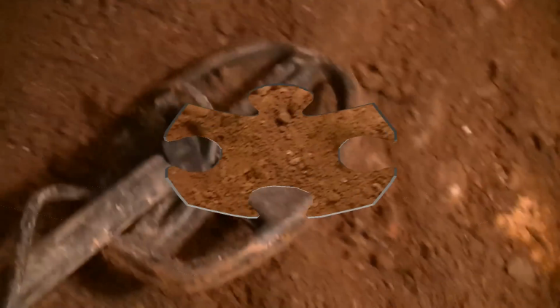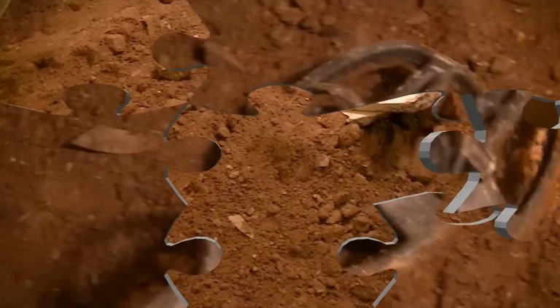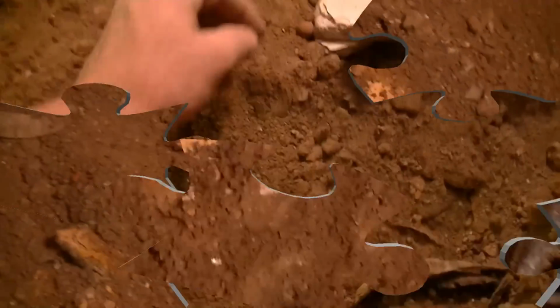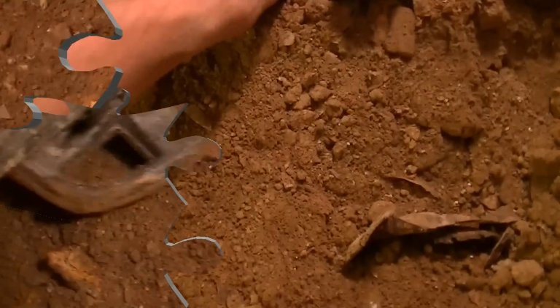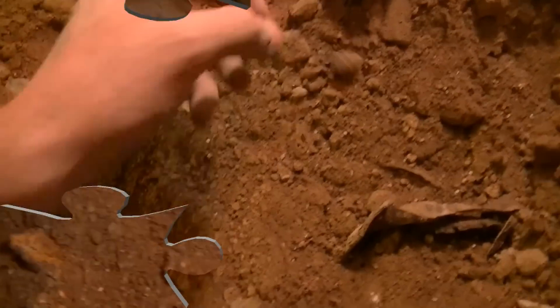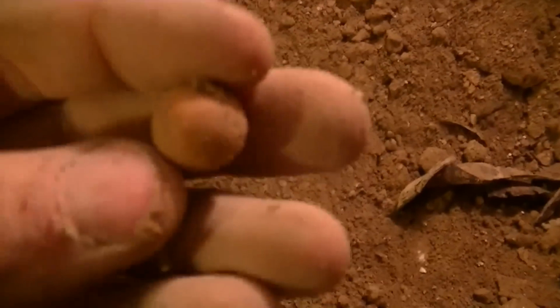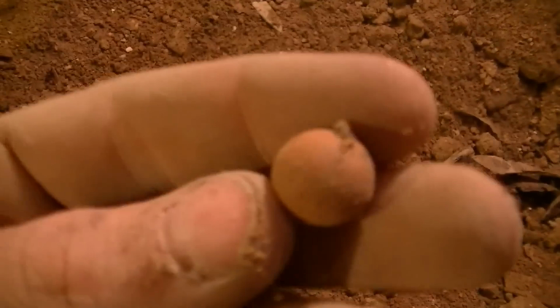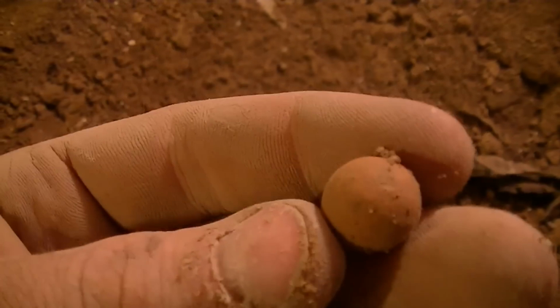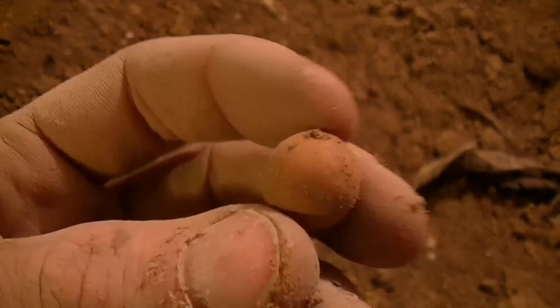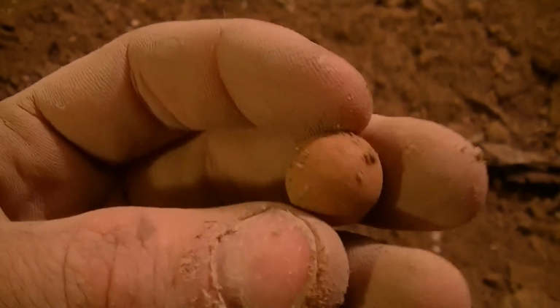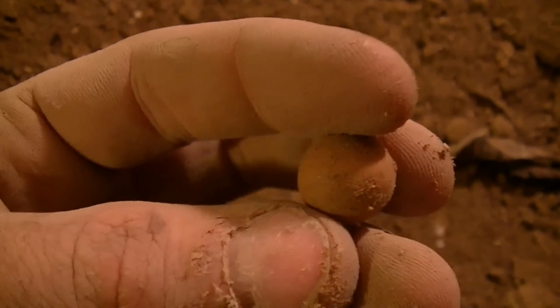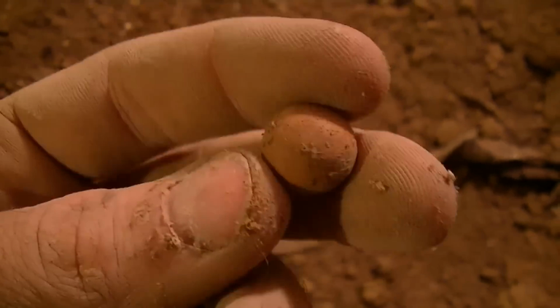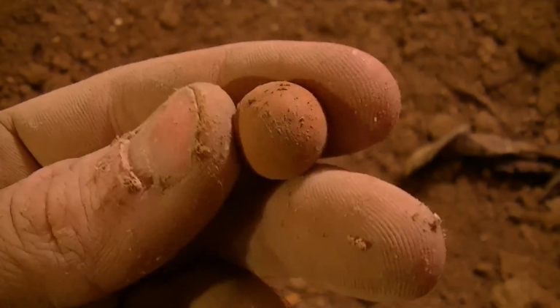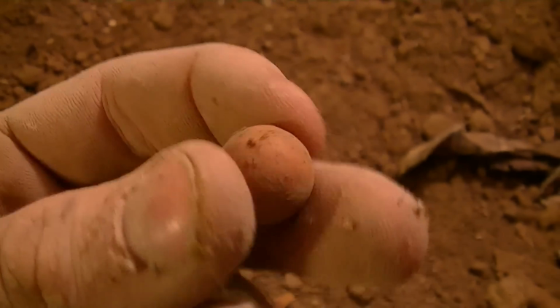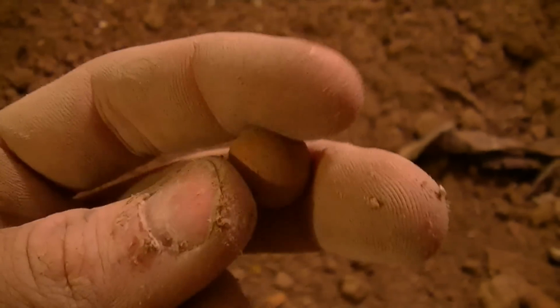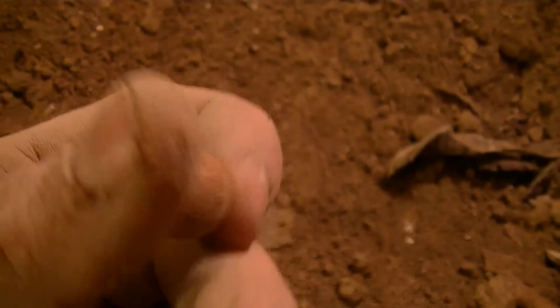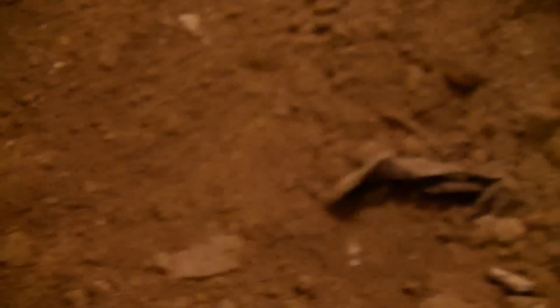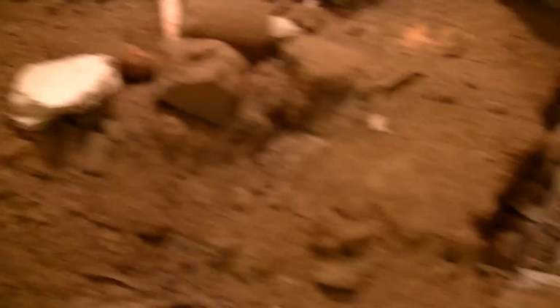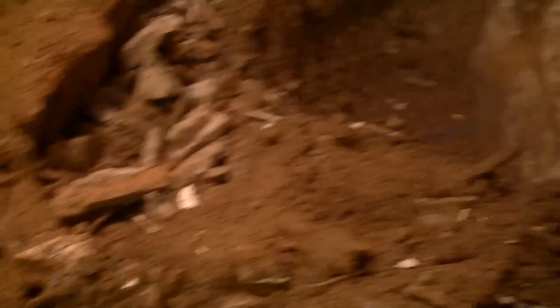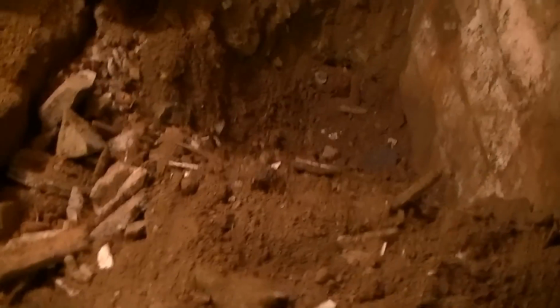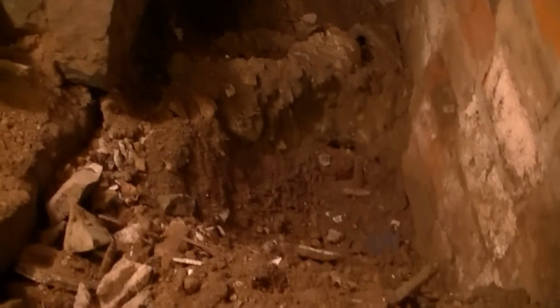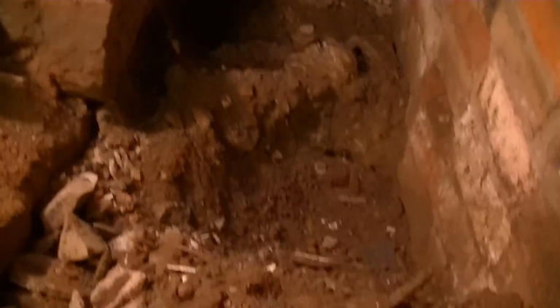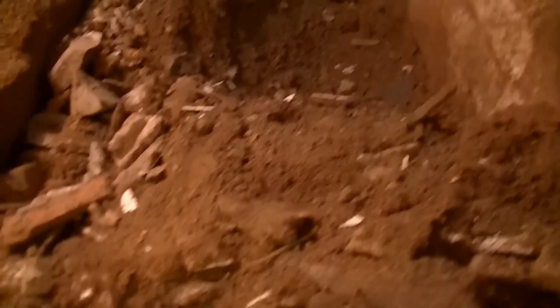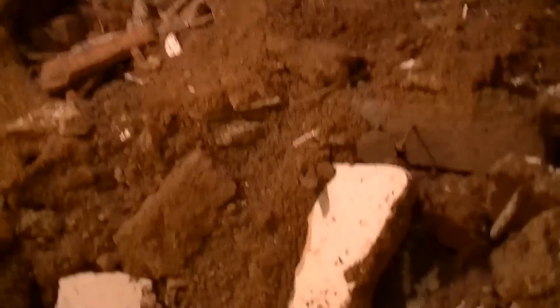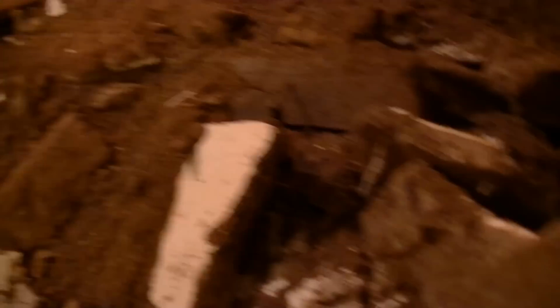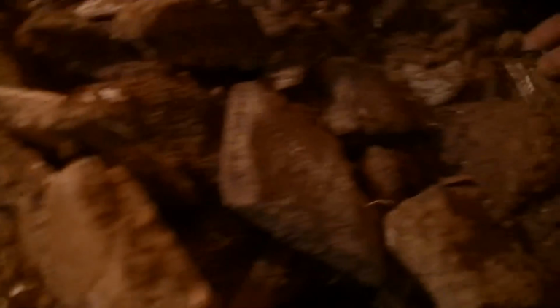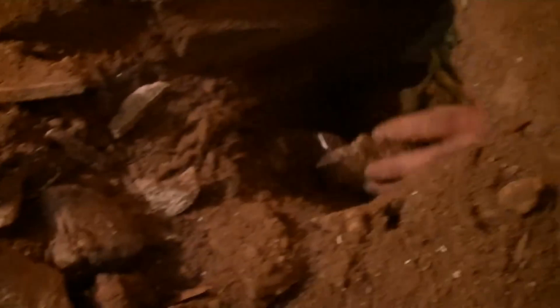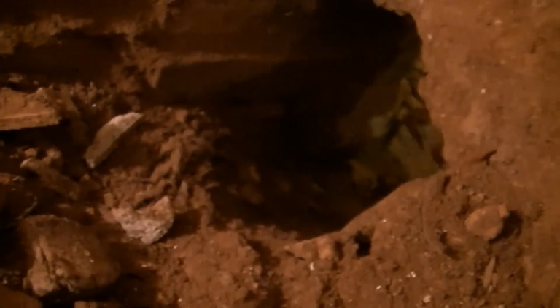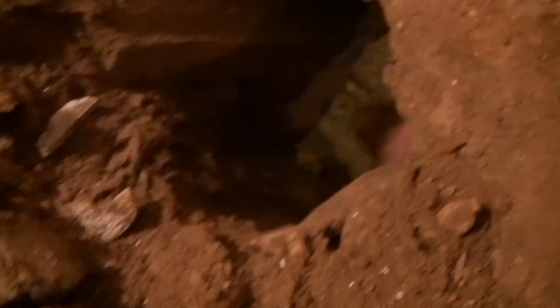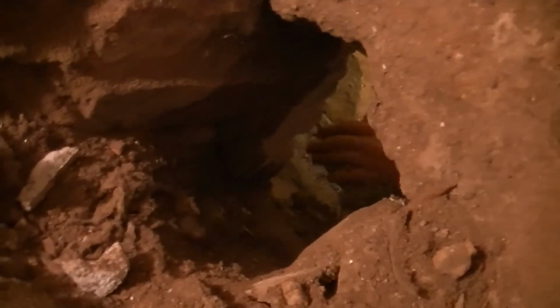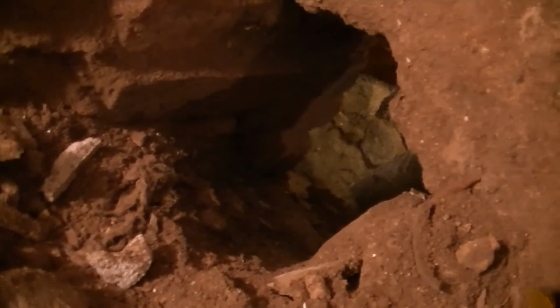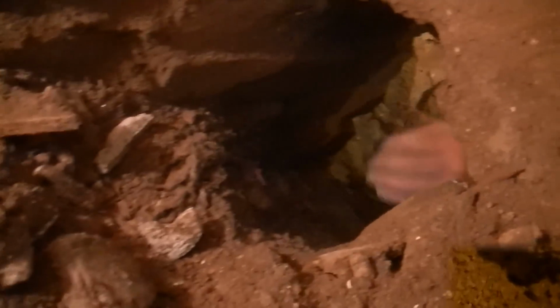I just found a clay marble - a nice old one. I love finding these things. Also dug a Spencer casing out of that hole right there. I'm feeding all this dirt through this tiny hole to Chris where he can sift it out with my screen.